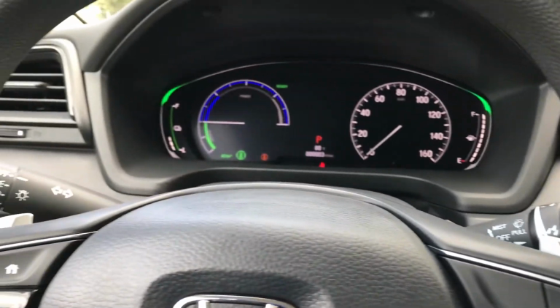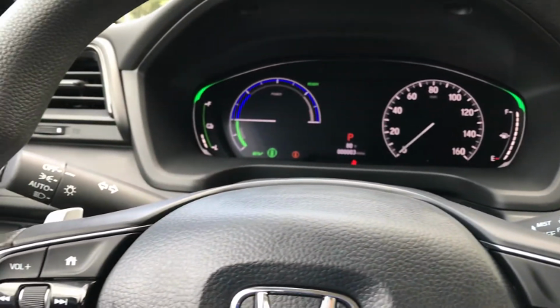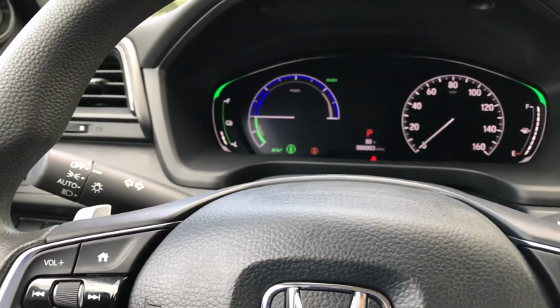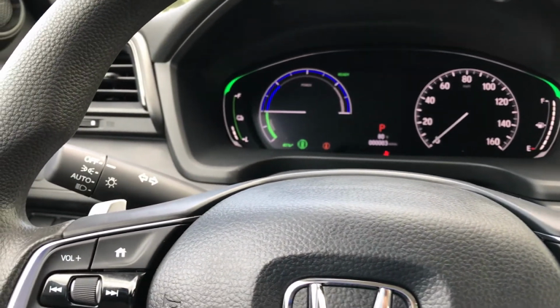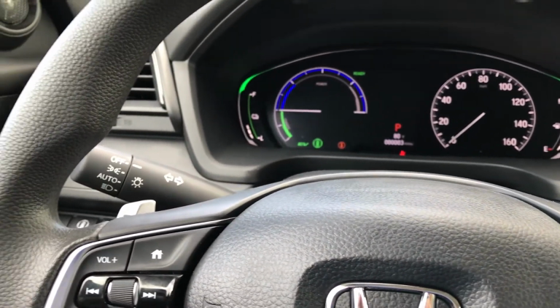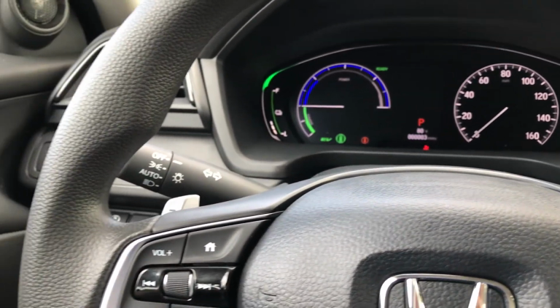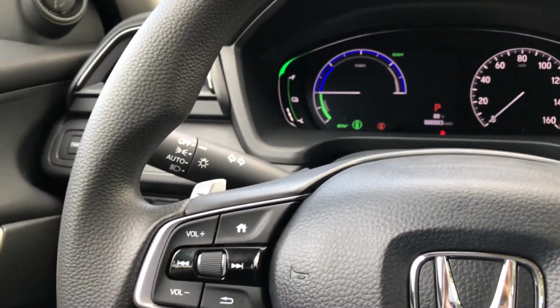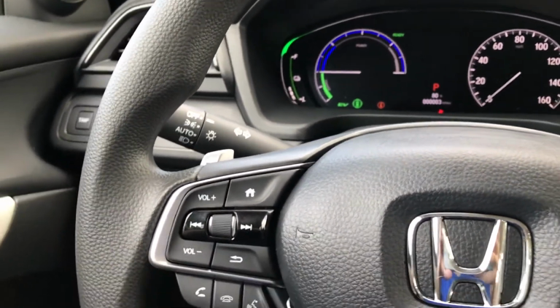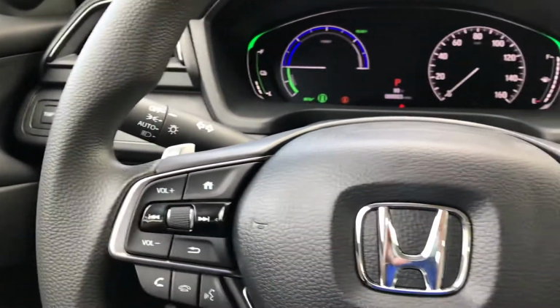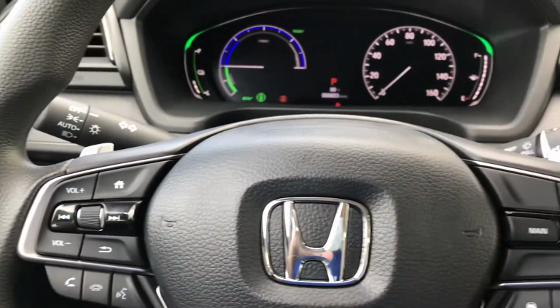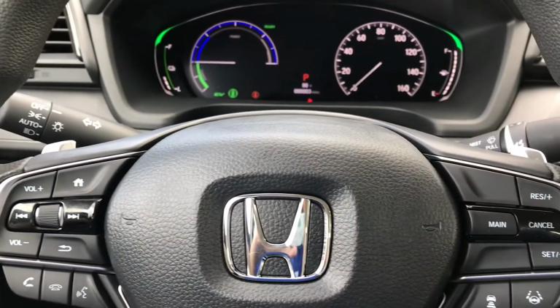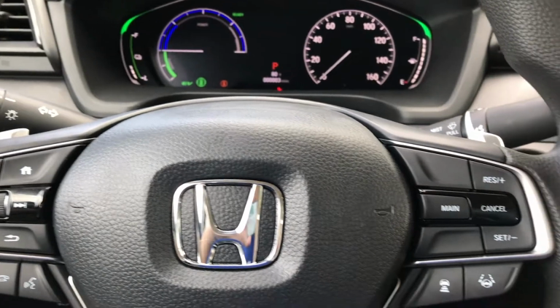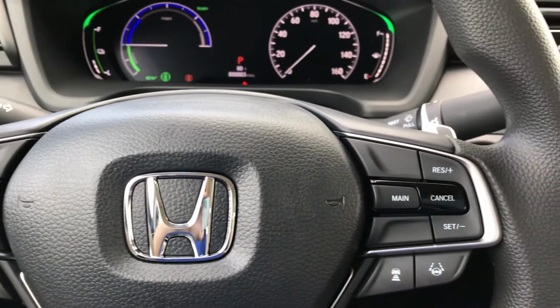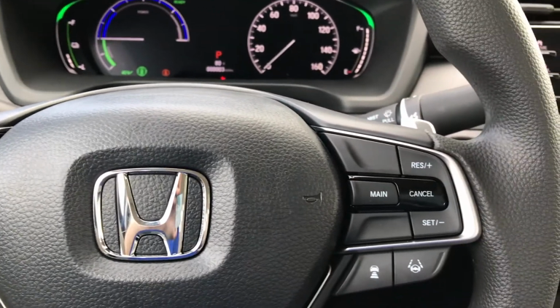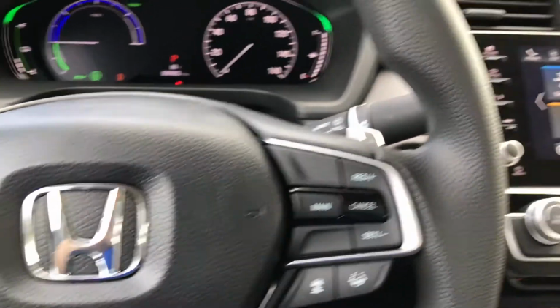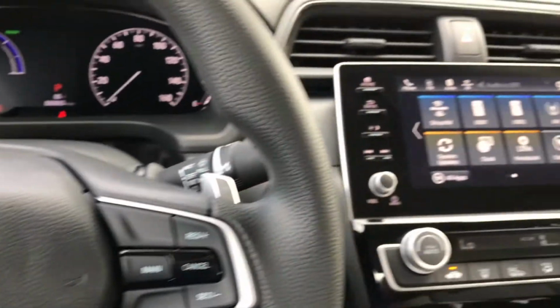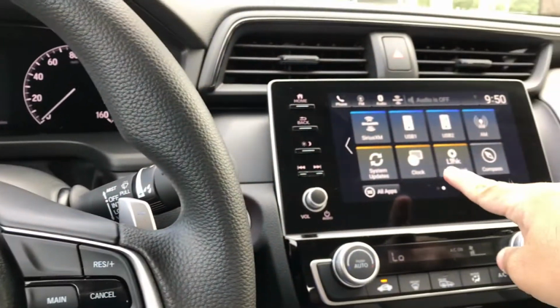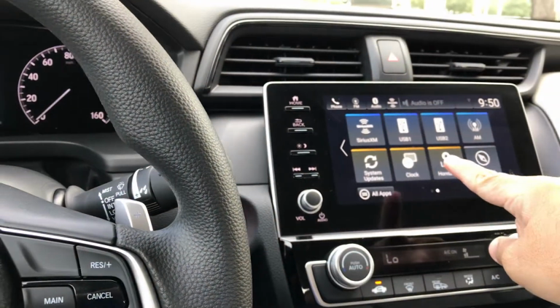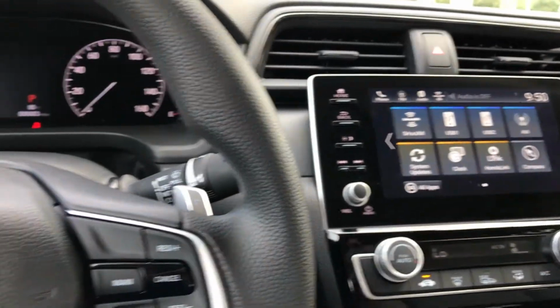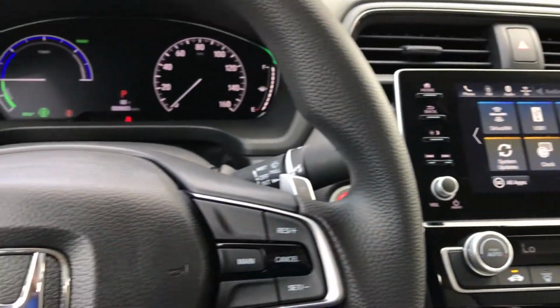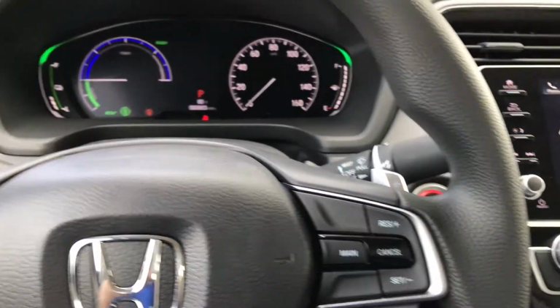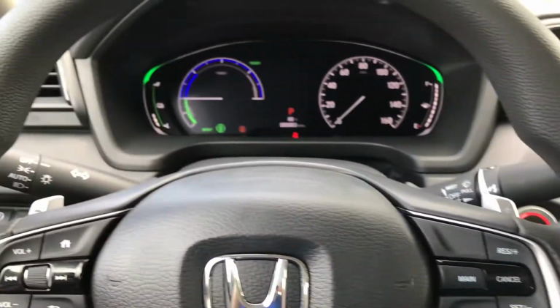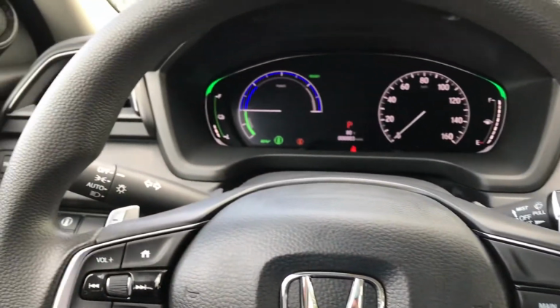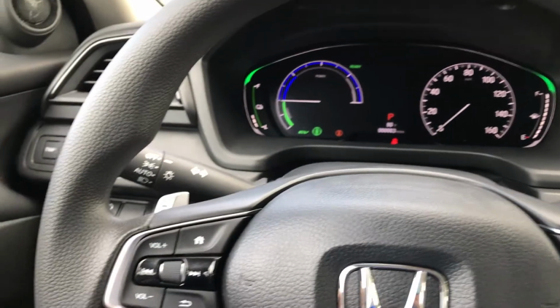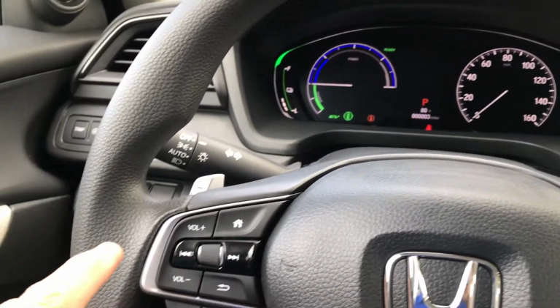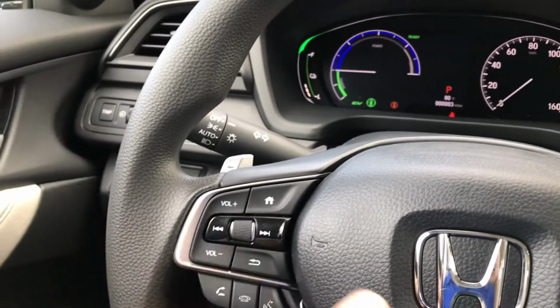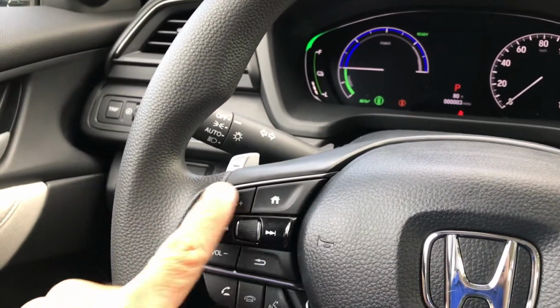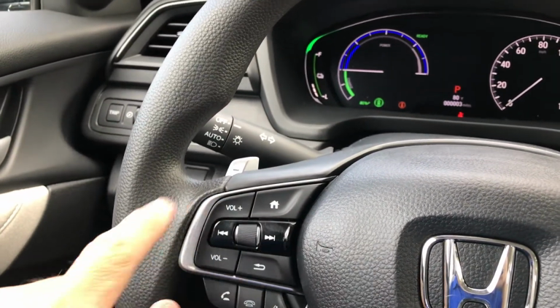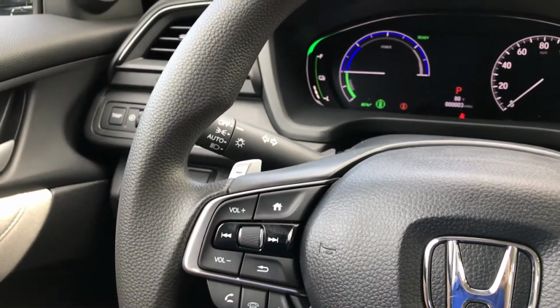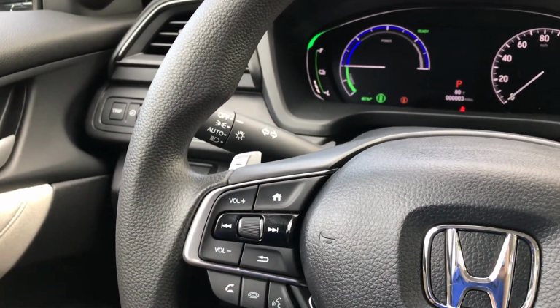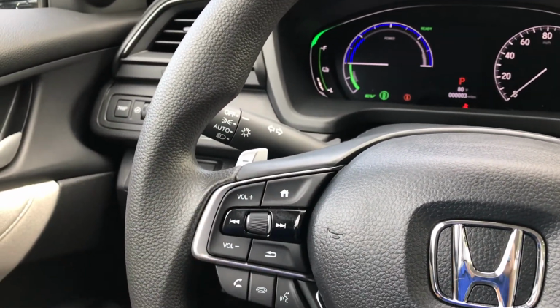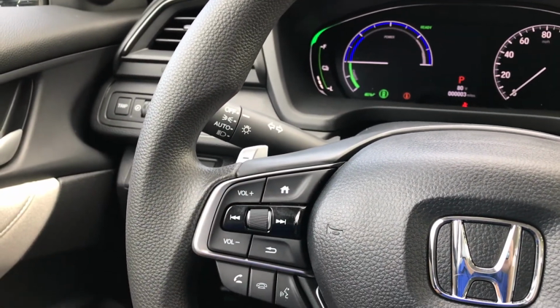I love the fact that this vehicle gives you access to your Apple phone or your Android through that screen, and you can operate the media on that screen through these buttons right here. I'm happy to show you when you are here.